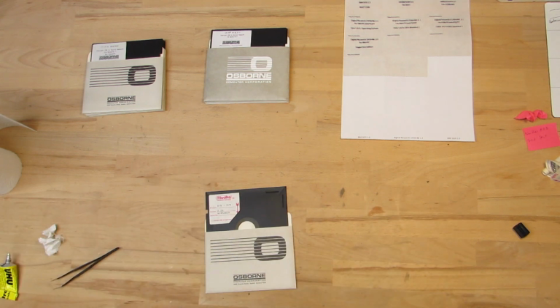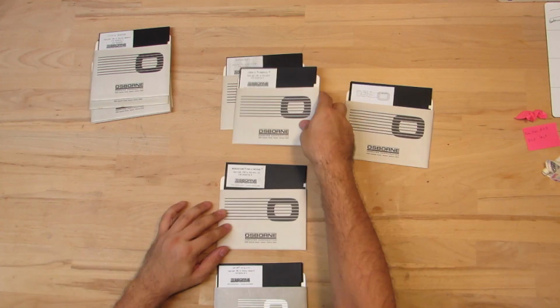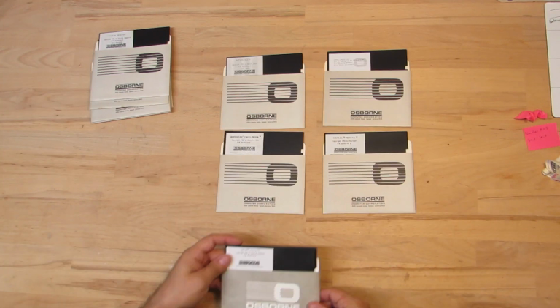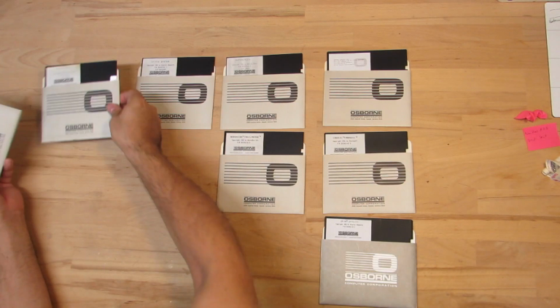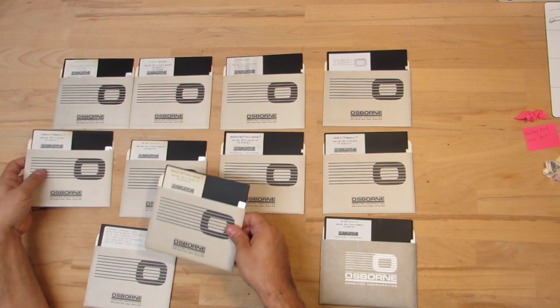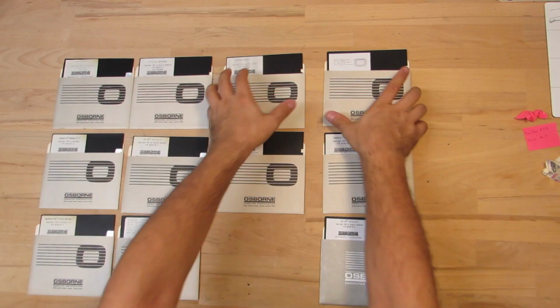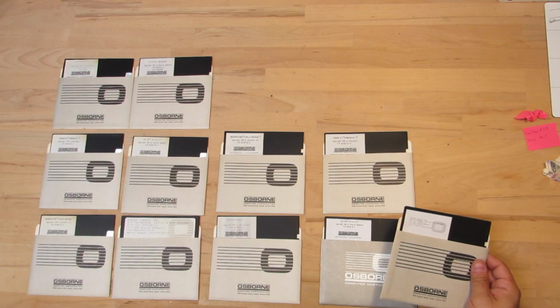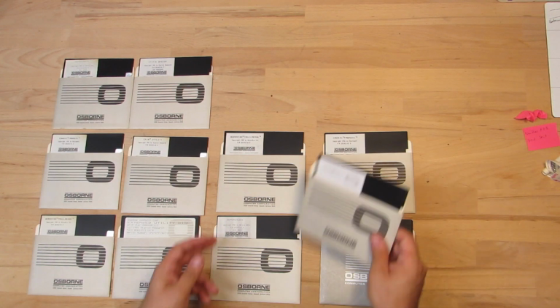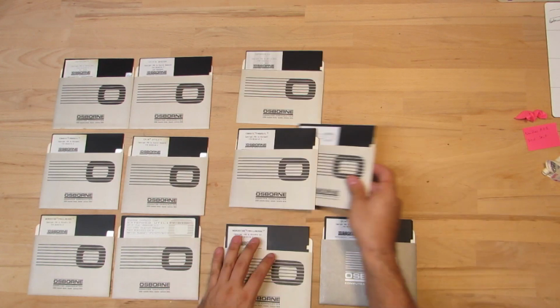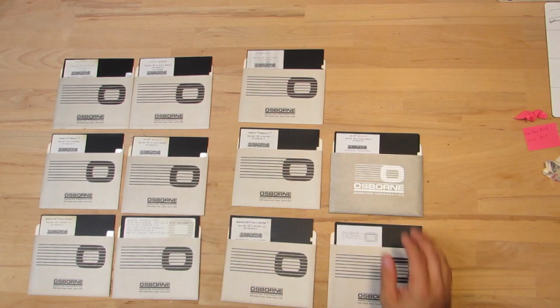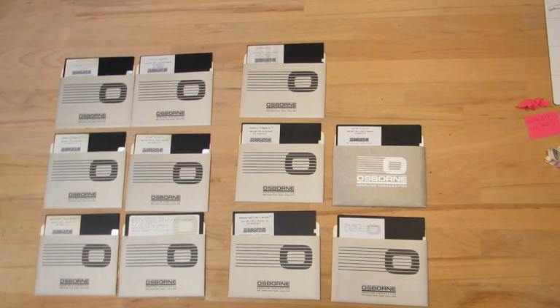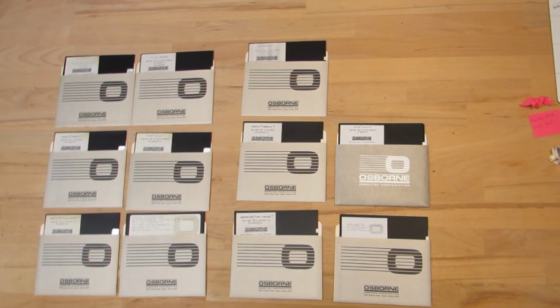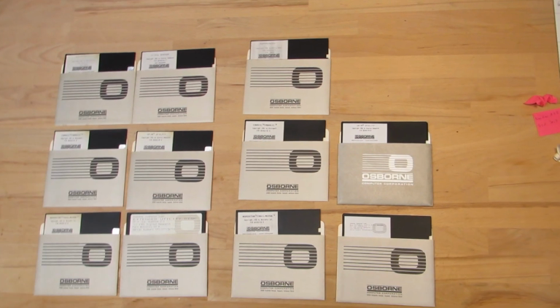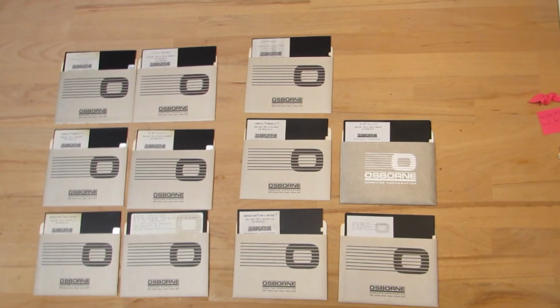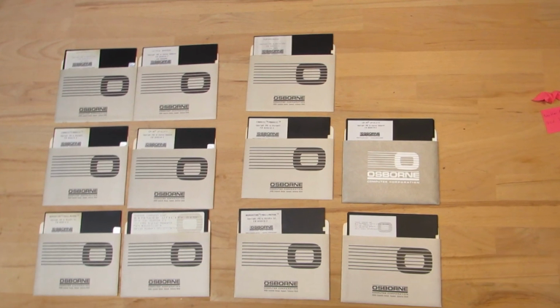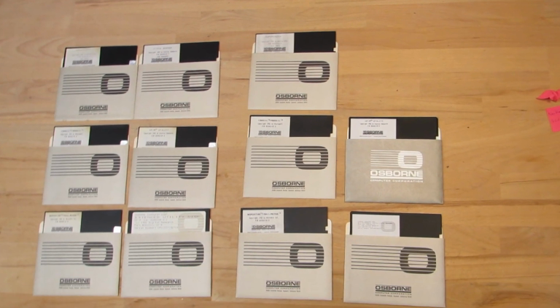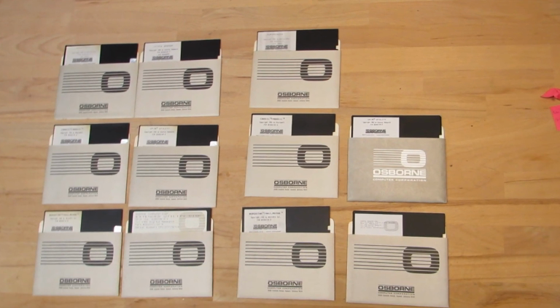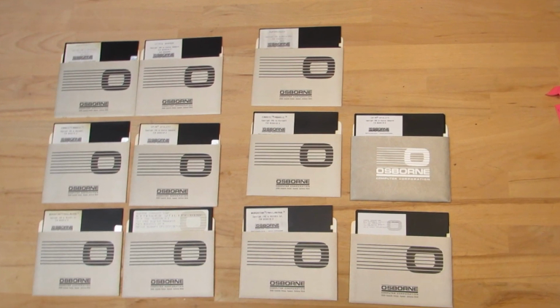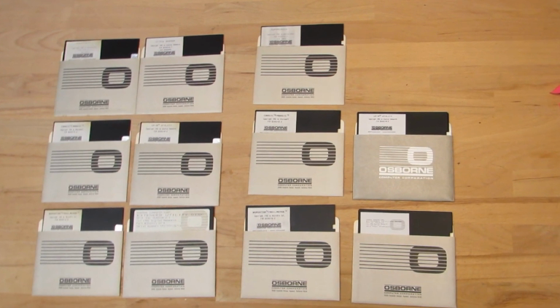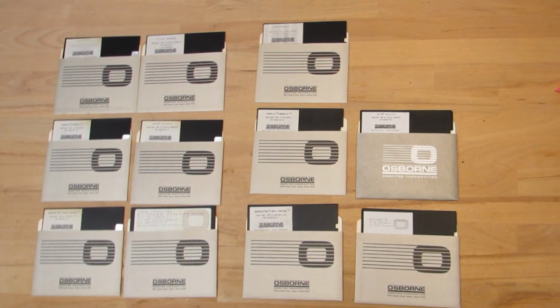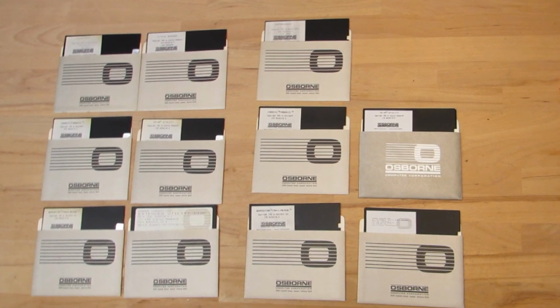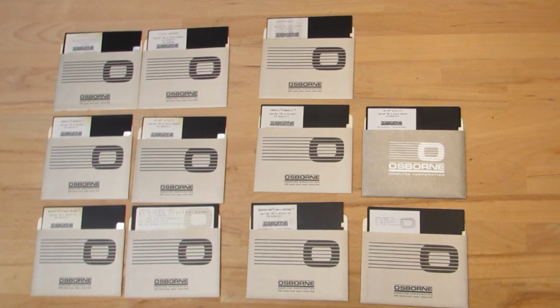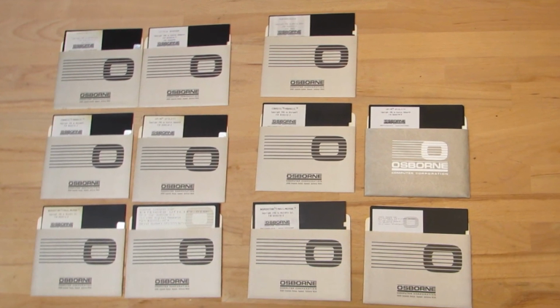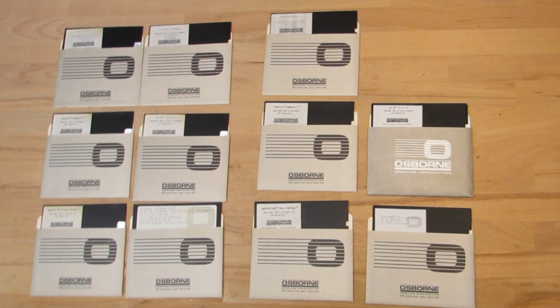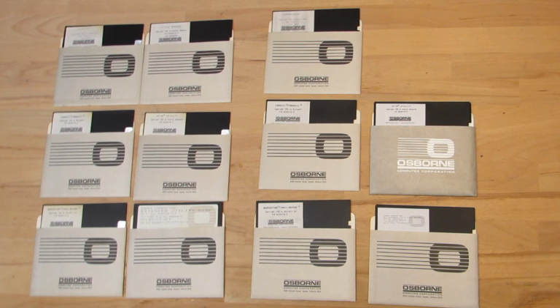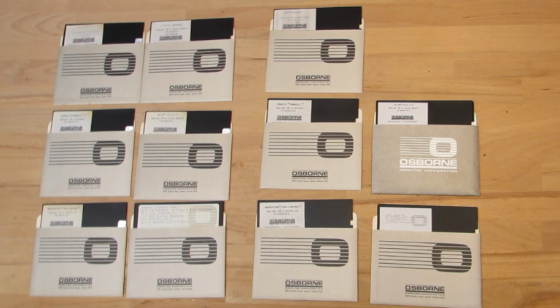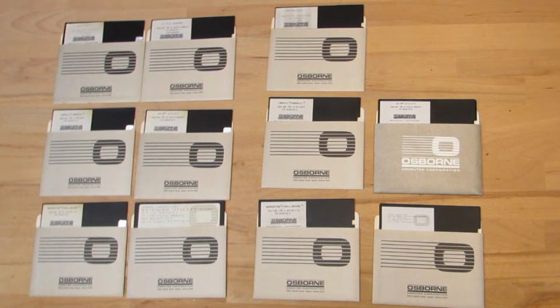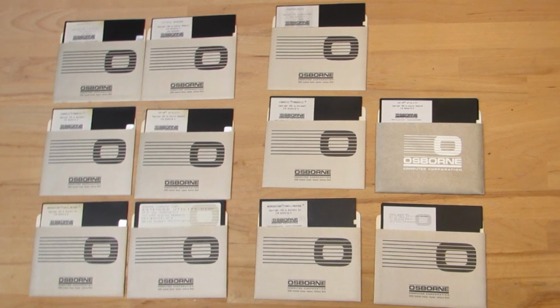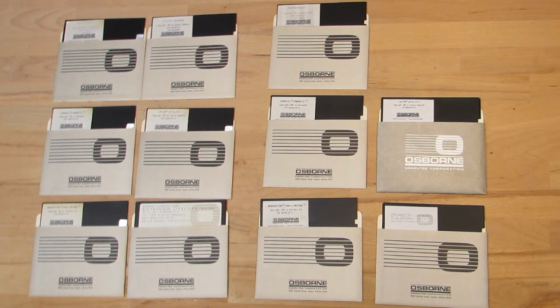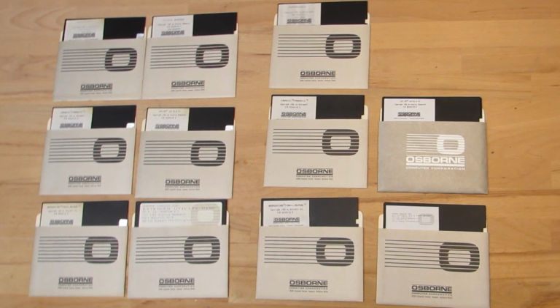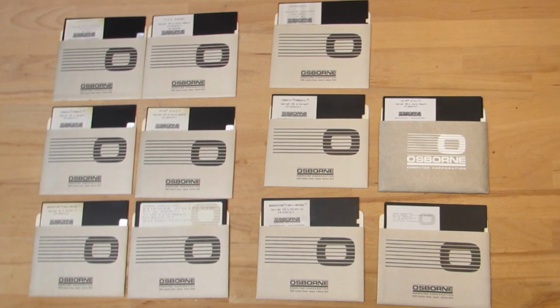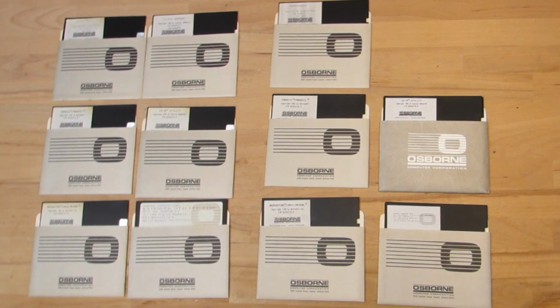Looking at those floppies now in their final state — even including the original last bond sleeves — it just looks gorgeous and is well worth this relatively small effort.